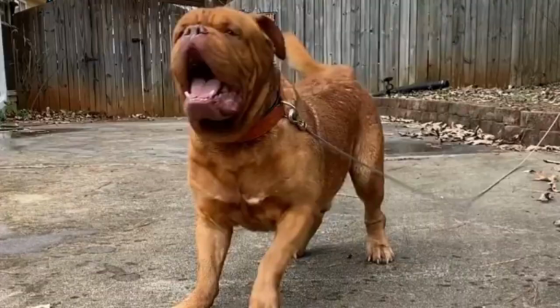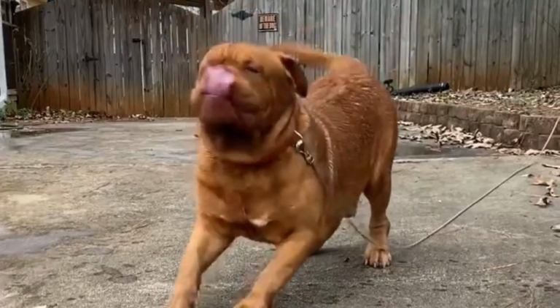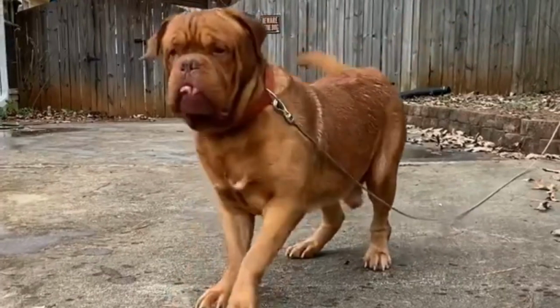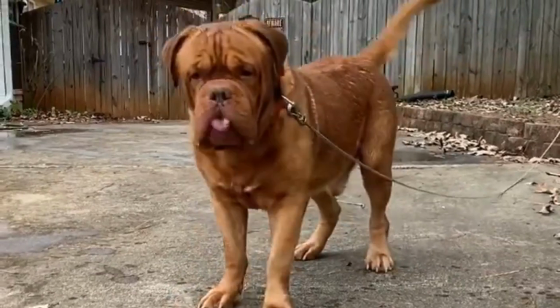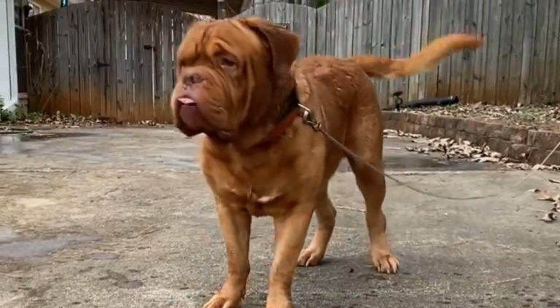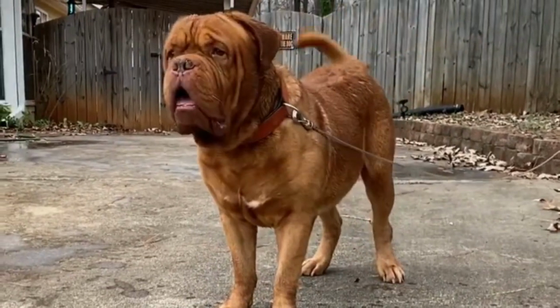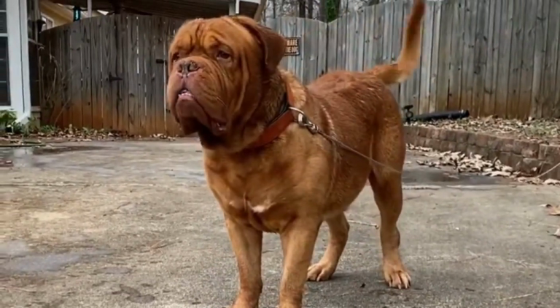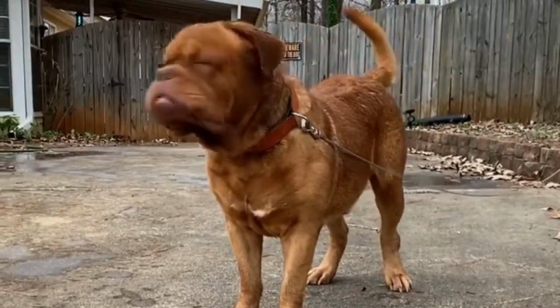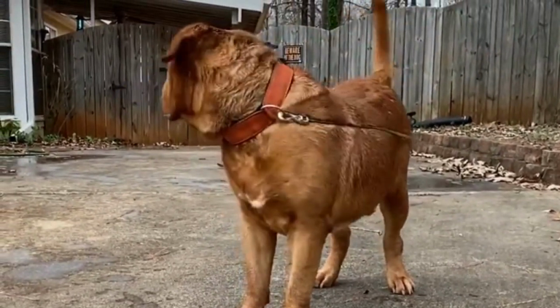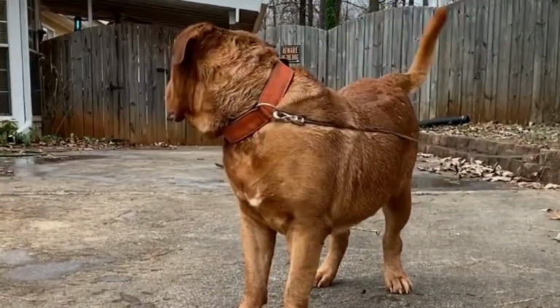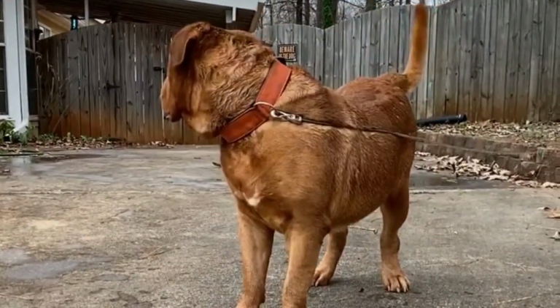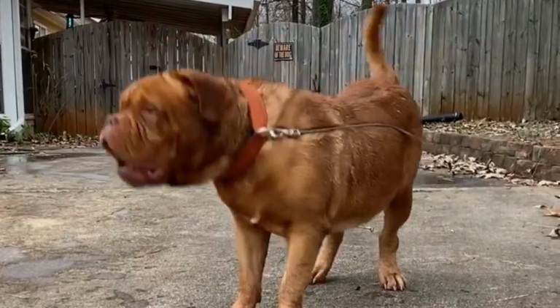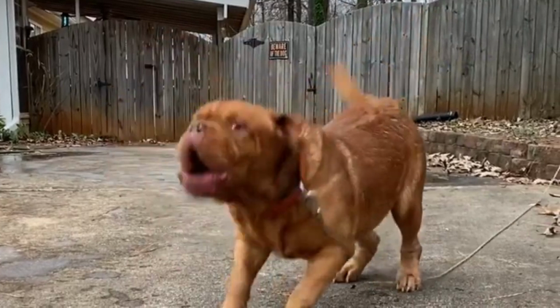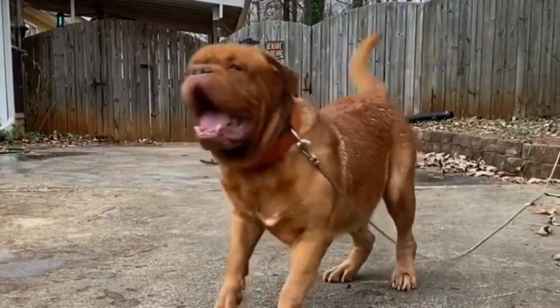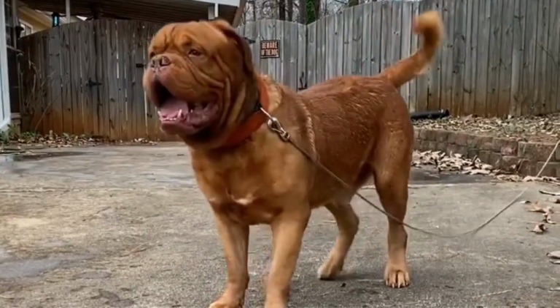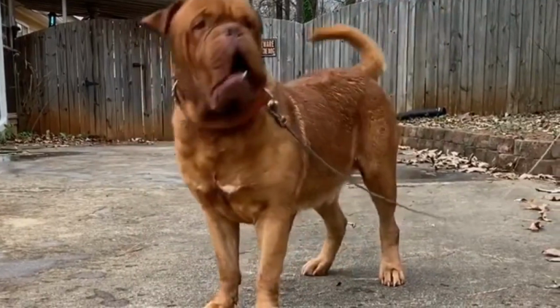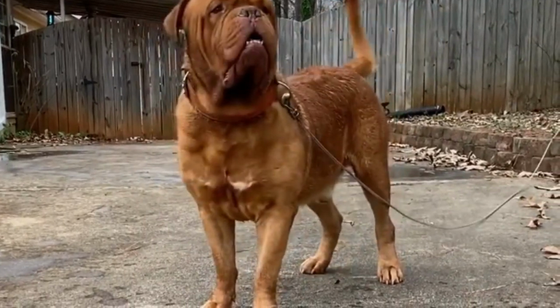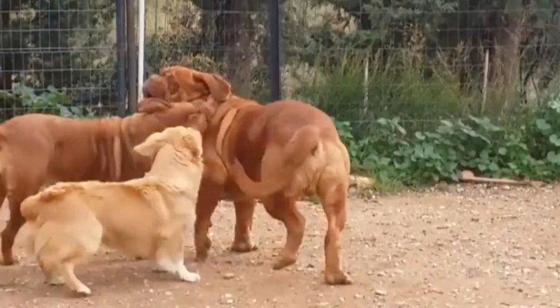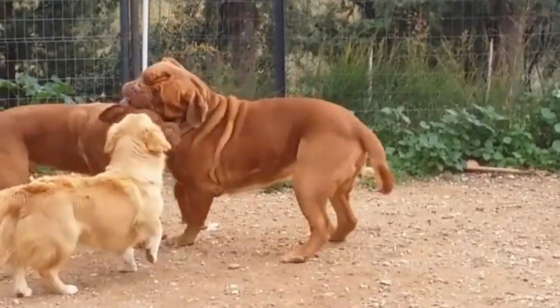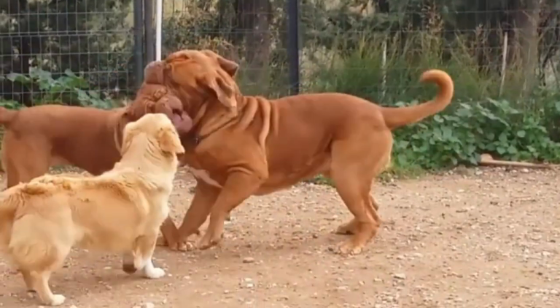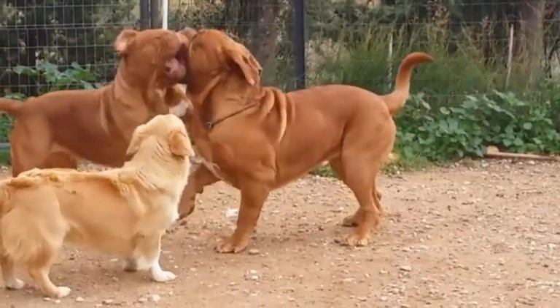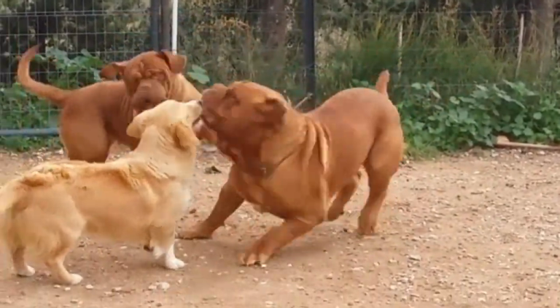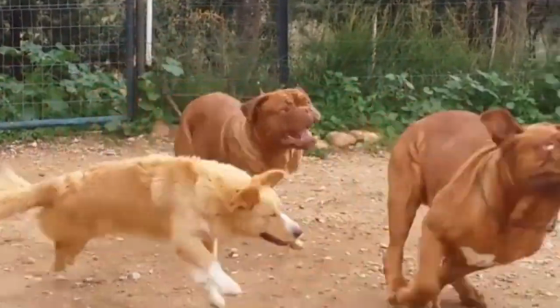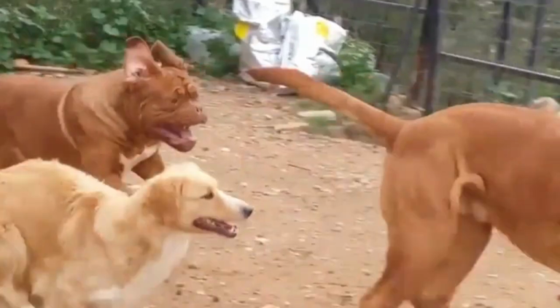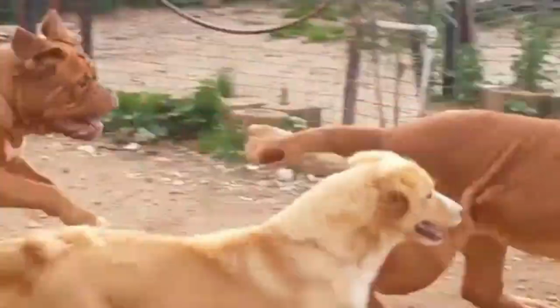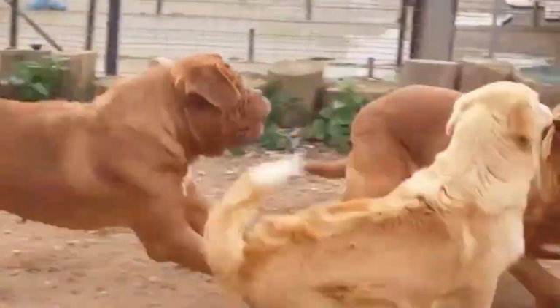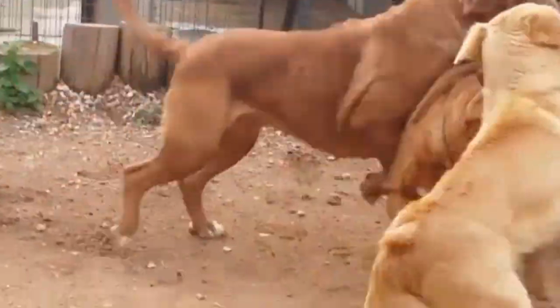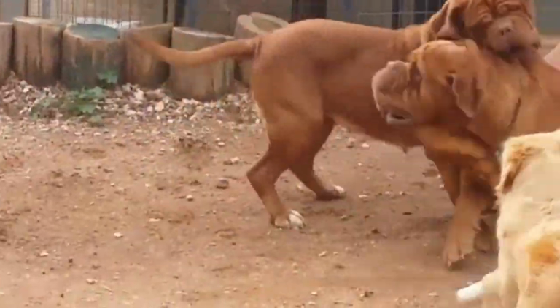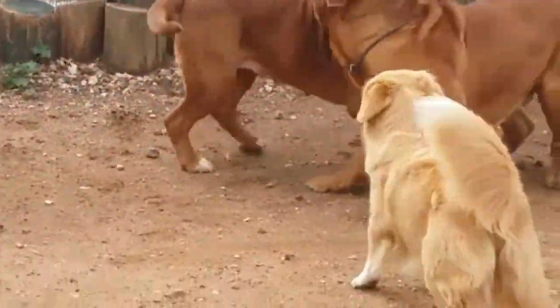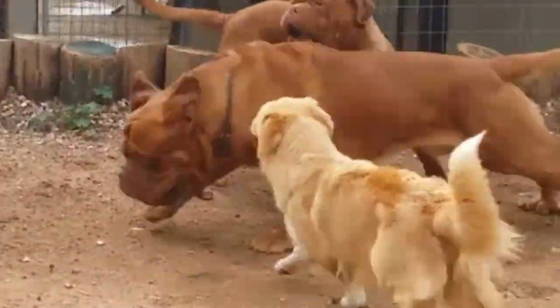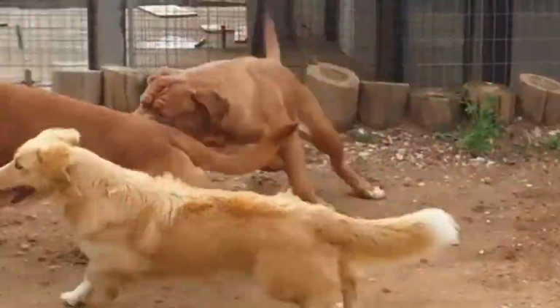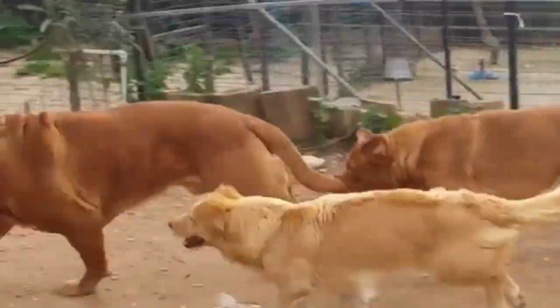The Dogue de Bordeaux, also called the French Mastiff, is a large French working dog that is gentle, quiet, and a great family dog. One of the oldest and rarest breeds in France, this Mastiff is a muscular, stocky, and well-balanced dog with a massive head.